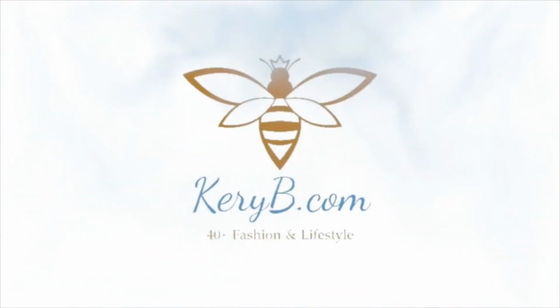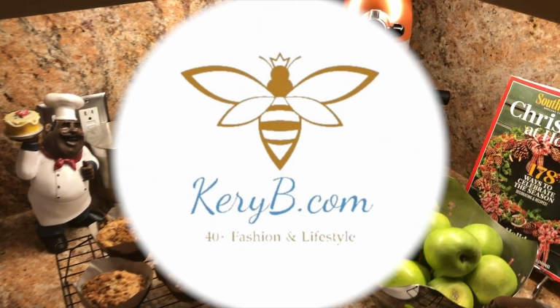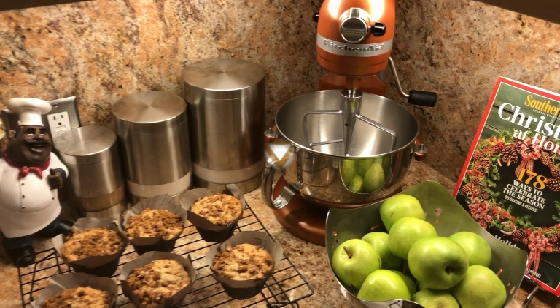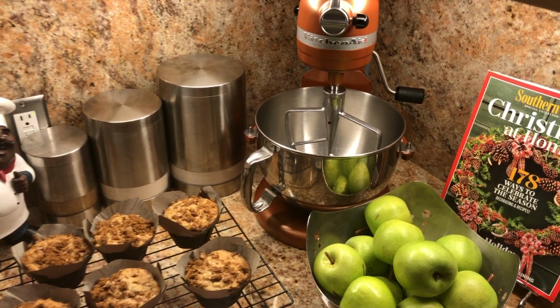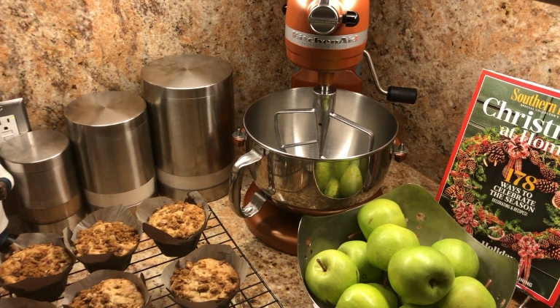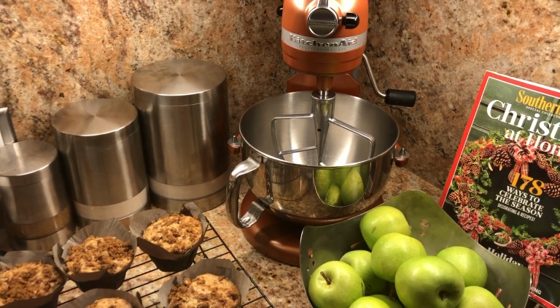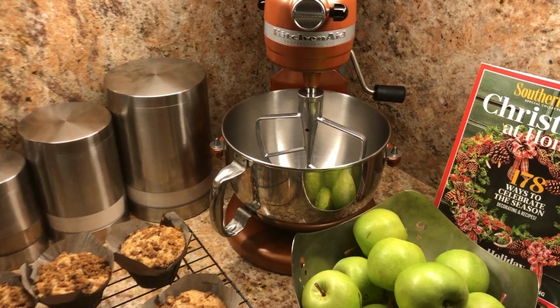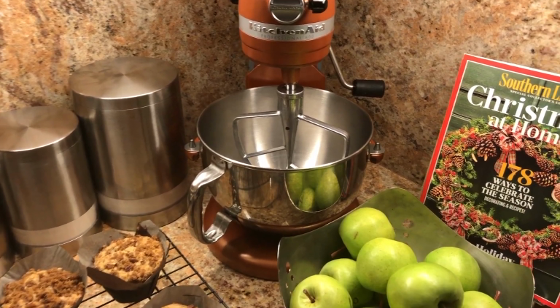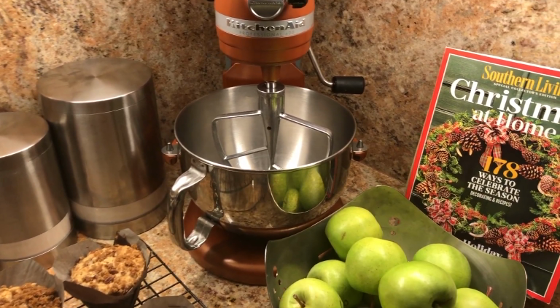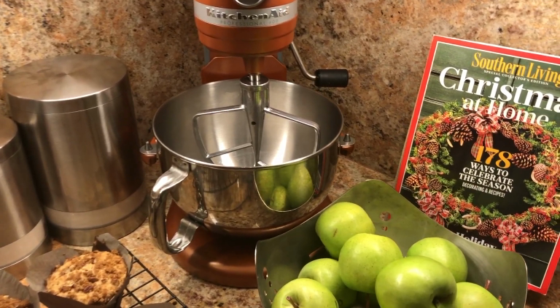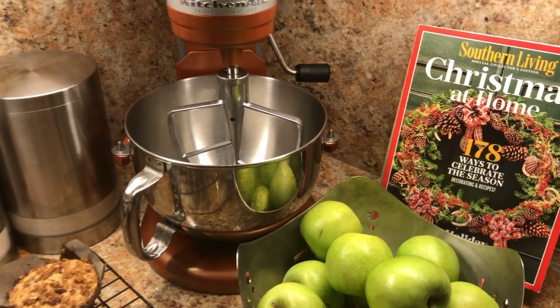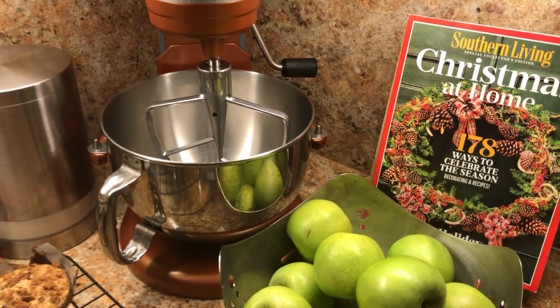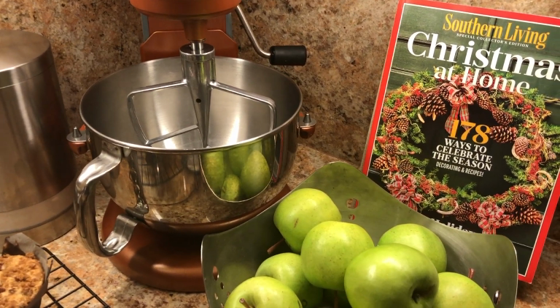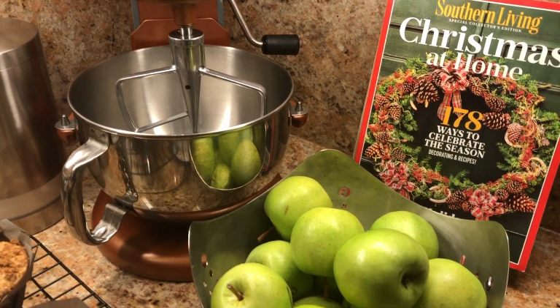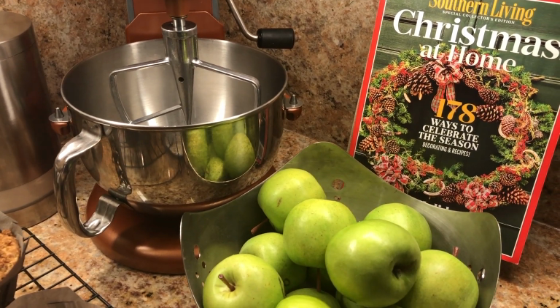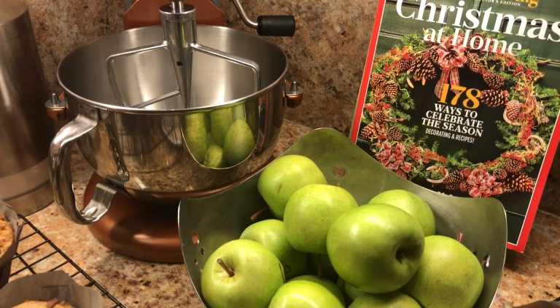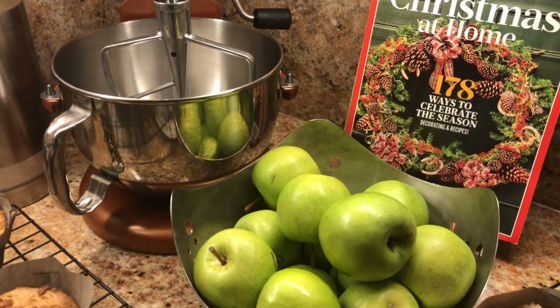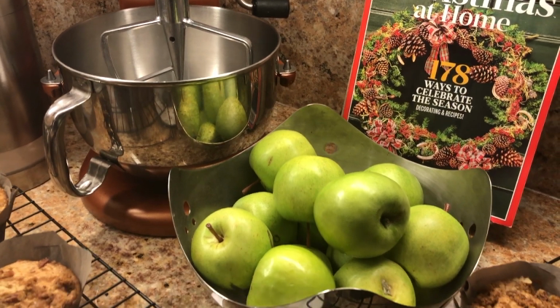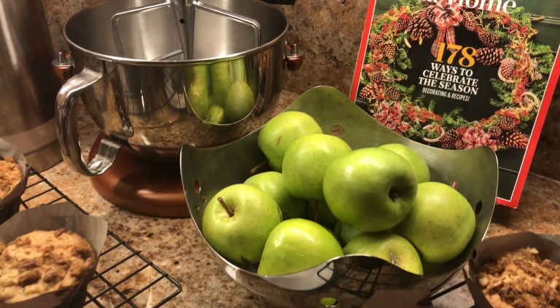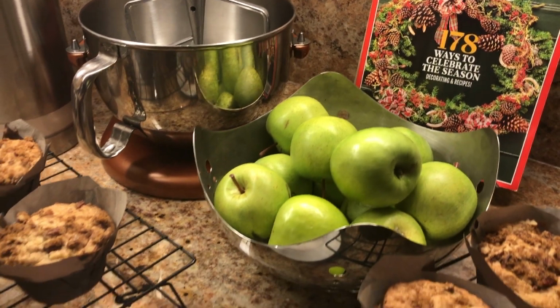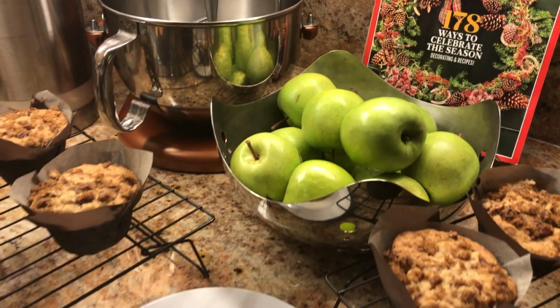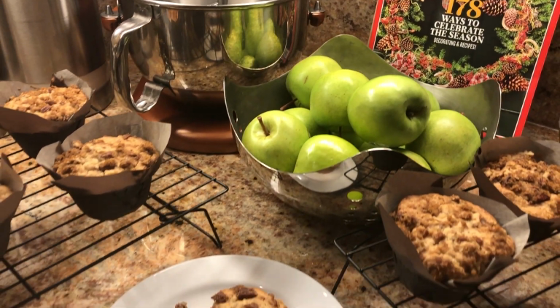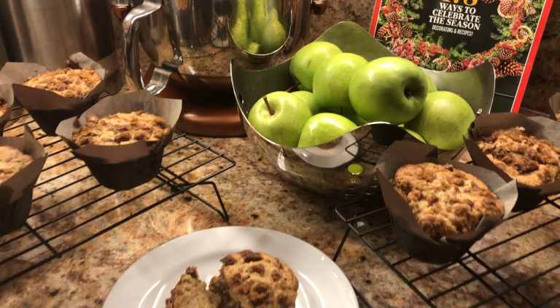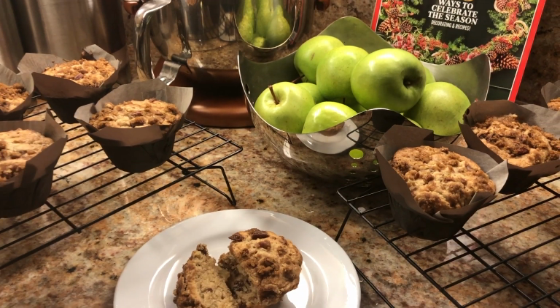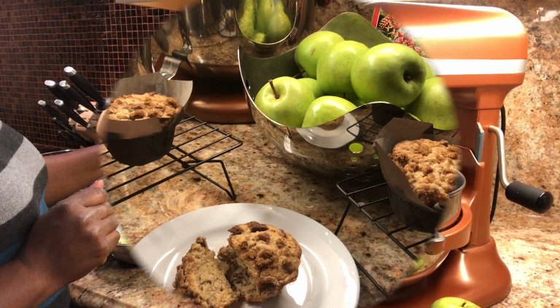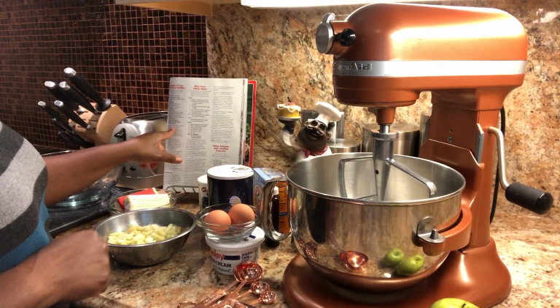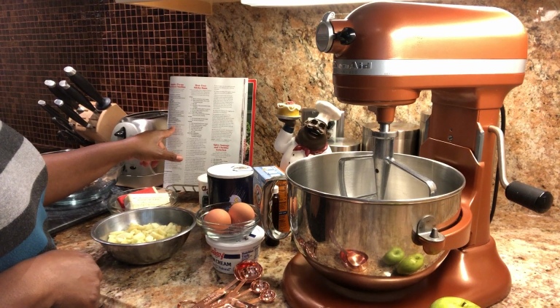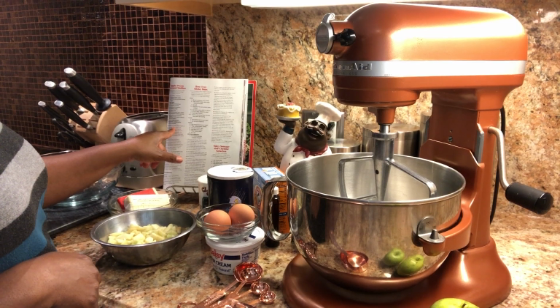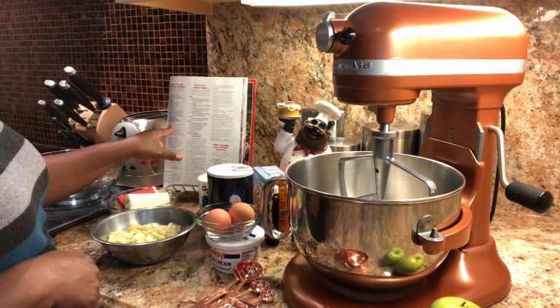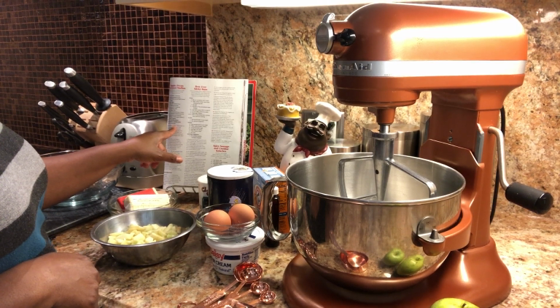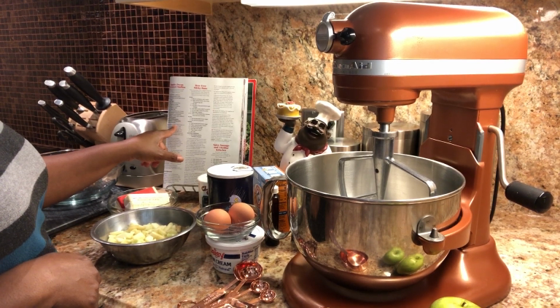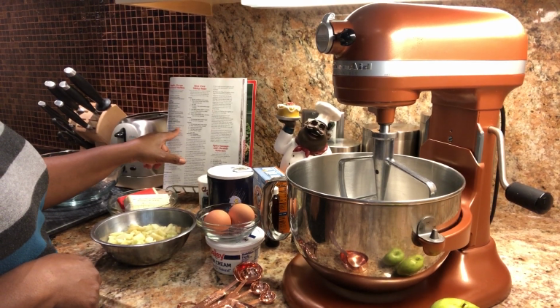Hi everyone, it's Carrie B, and today I am trying a recipe from Southern Living Magazine Christmas Edition. It is a yummy apple pecan strudel muffin. Let's get started.